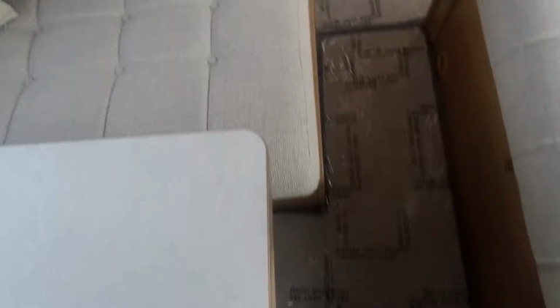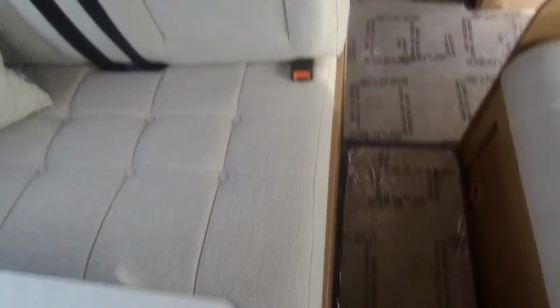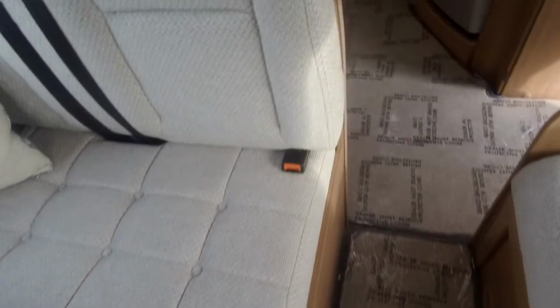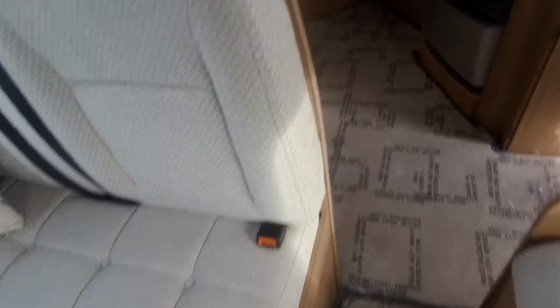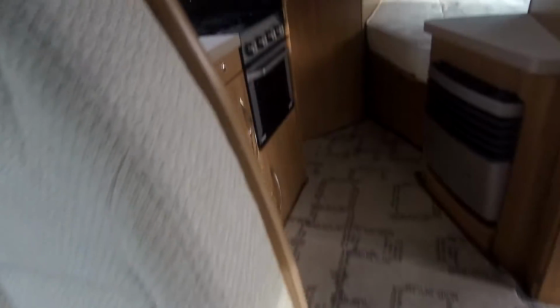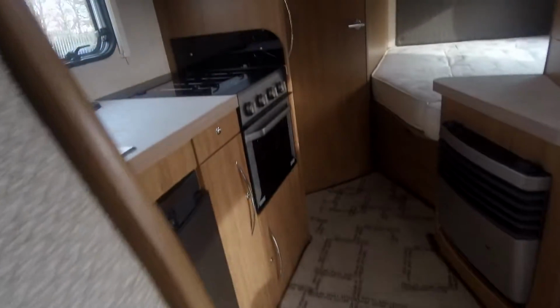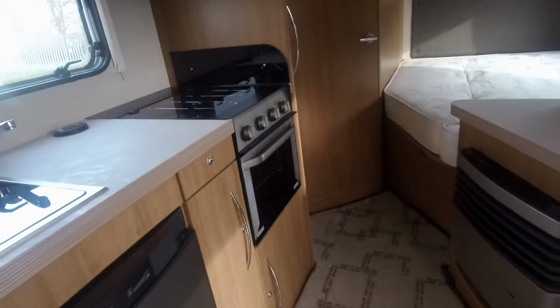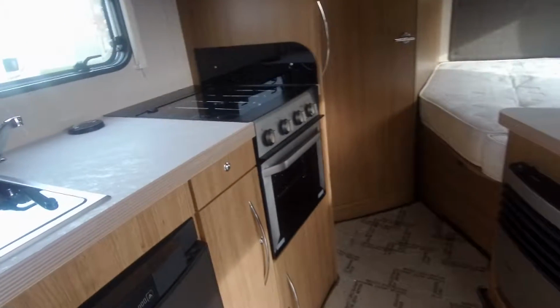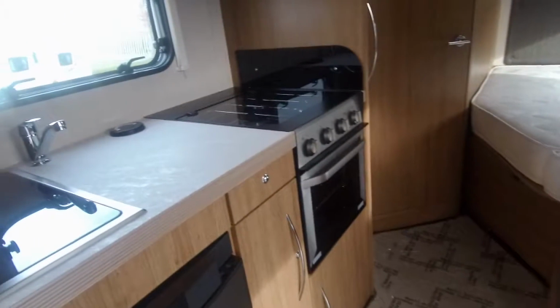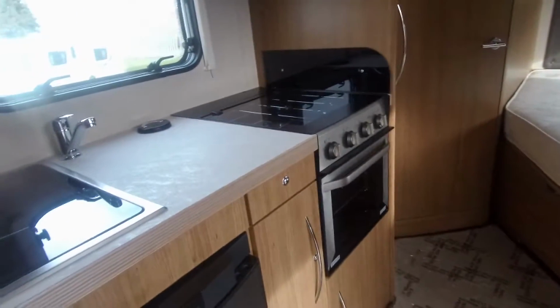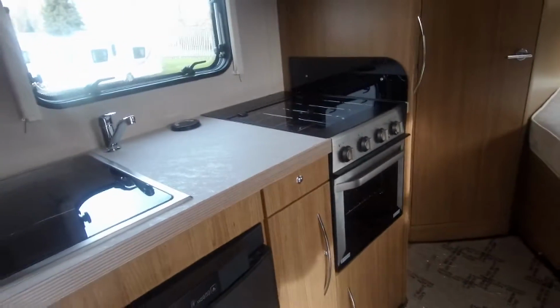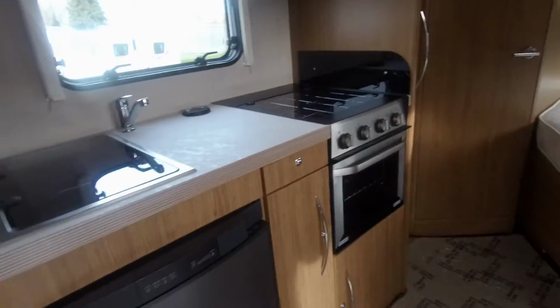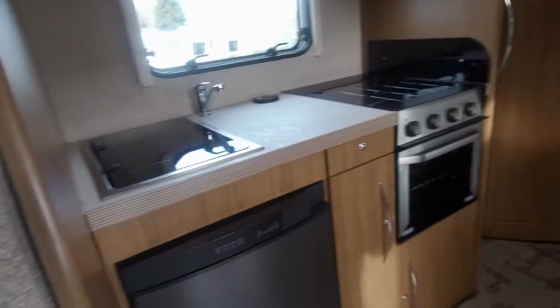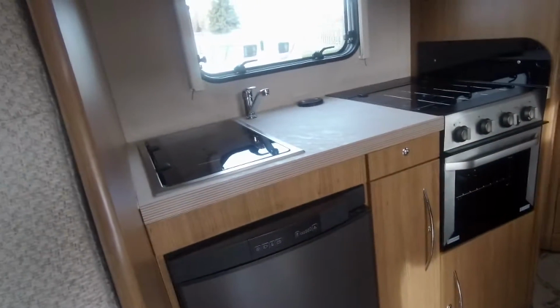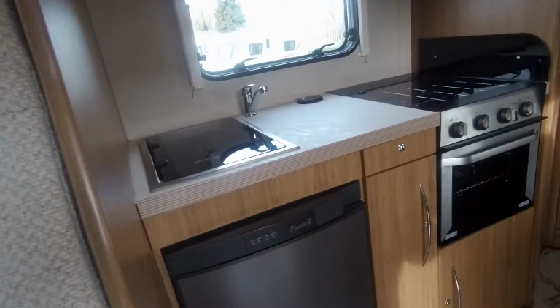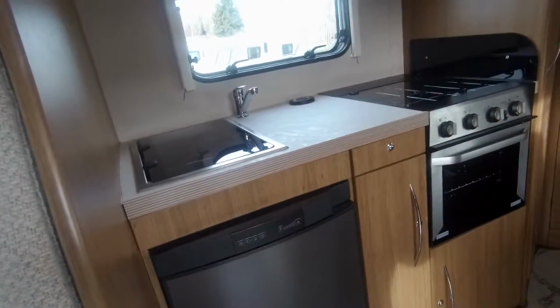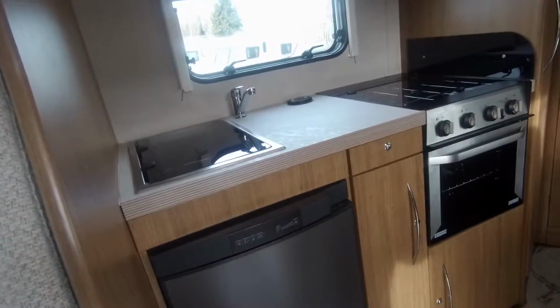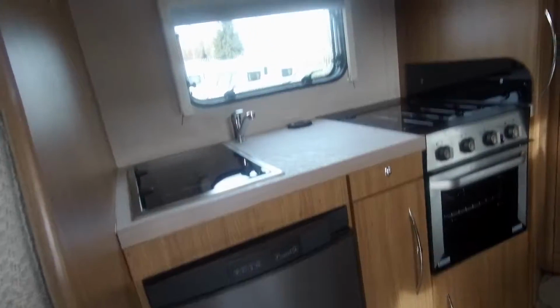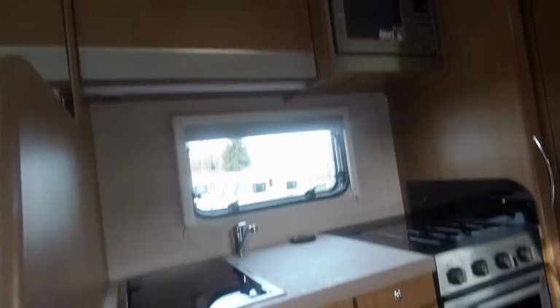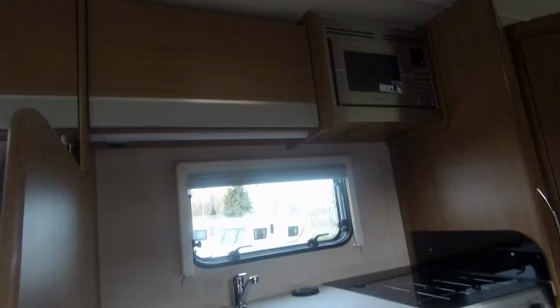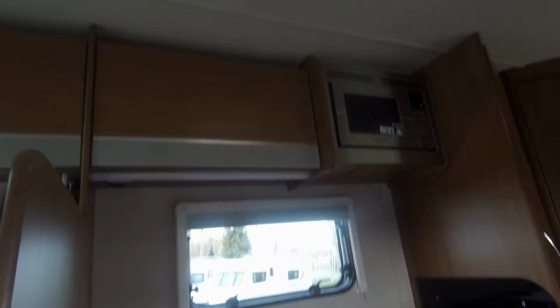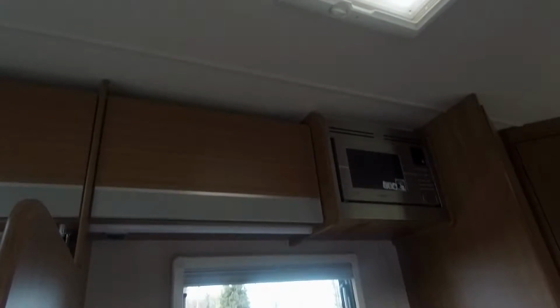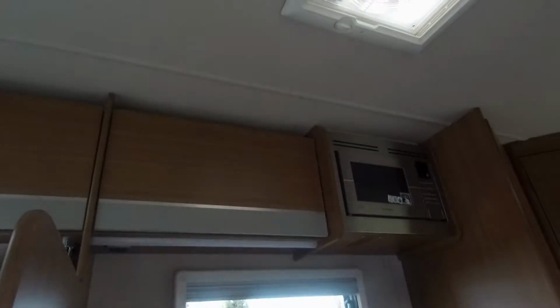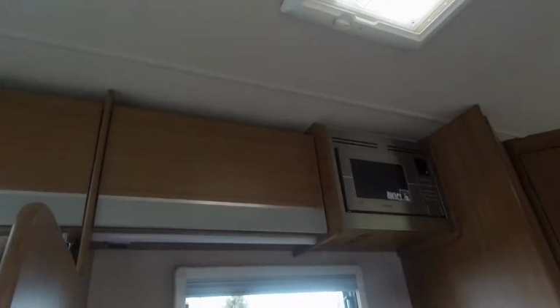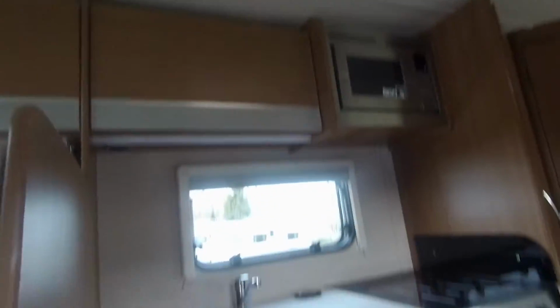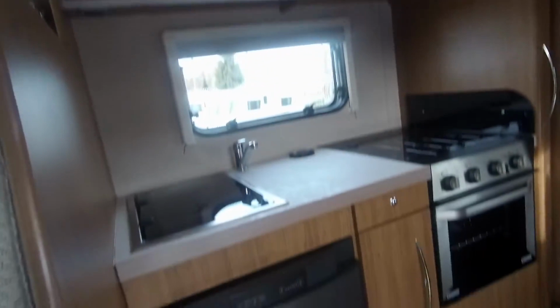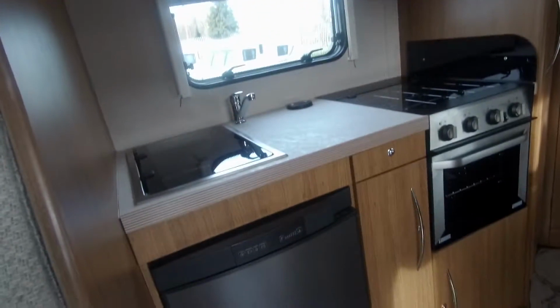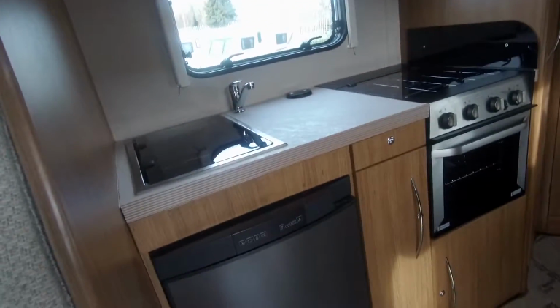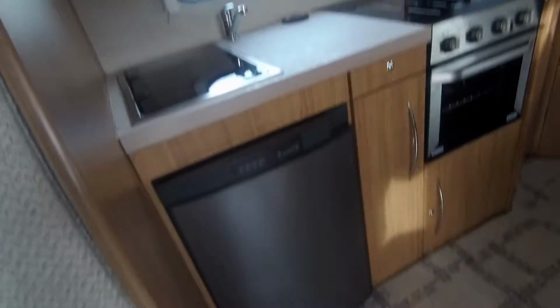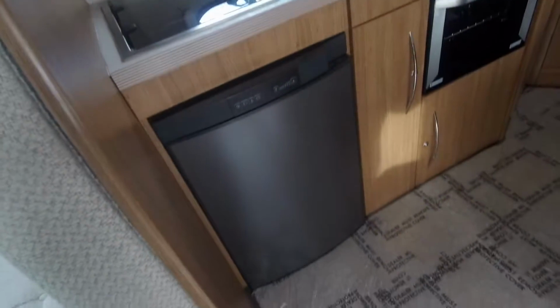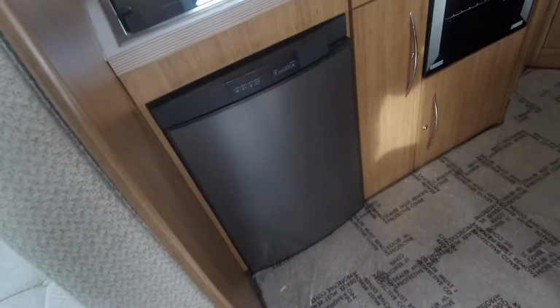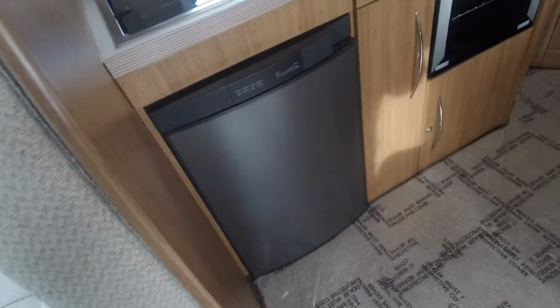Over in the kitchen area, you'll see a built-in microwave, hob, combination oven and grill, and a fridge with a freezer compartment.